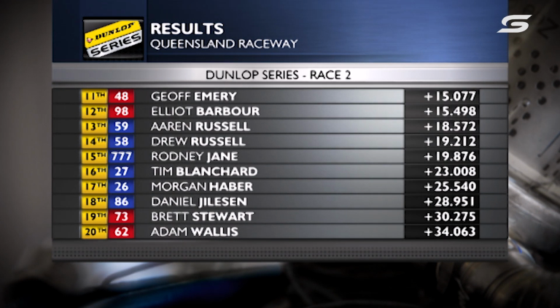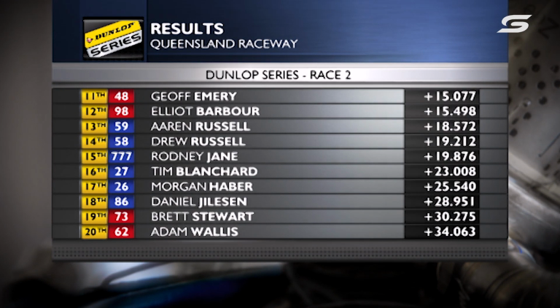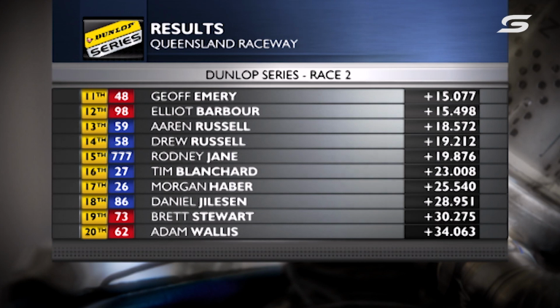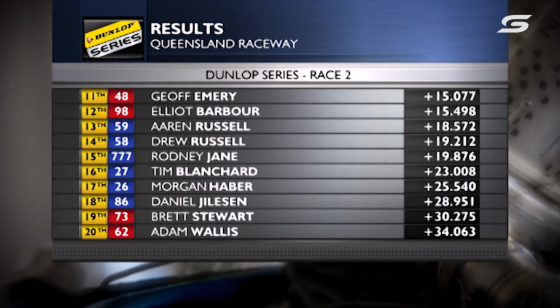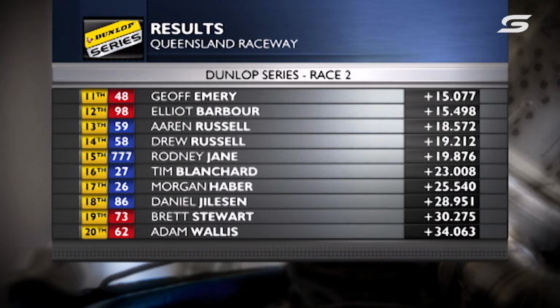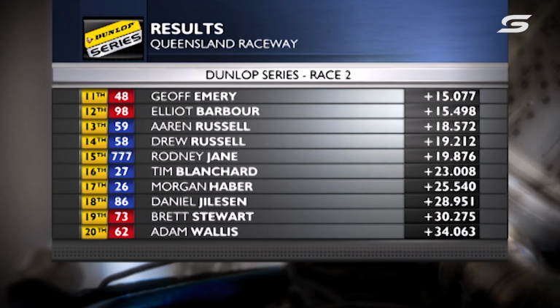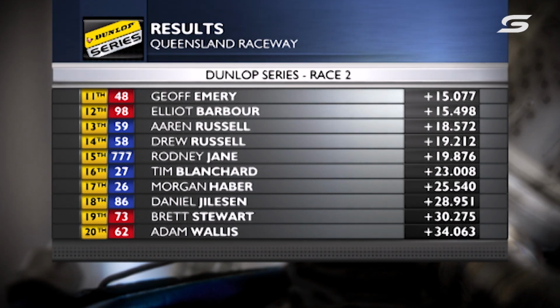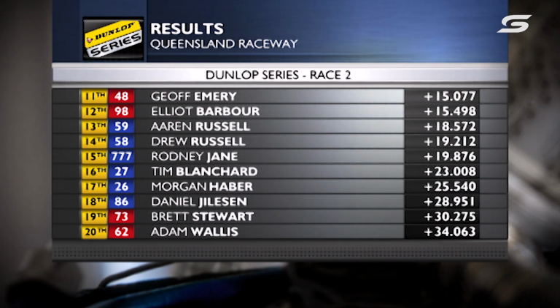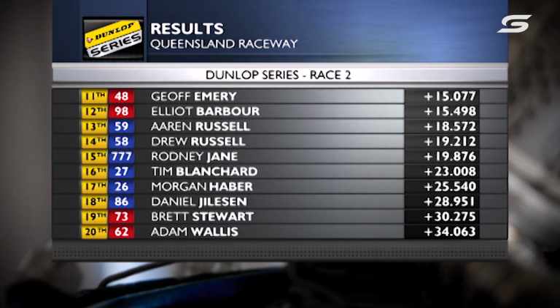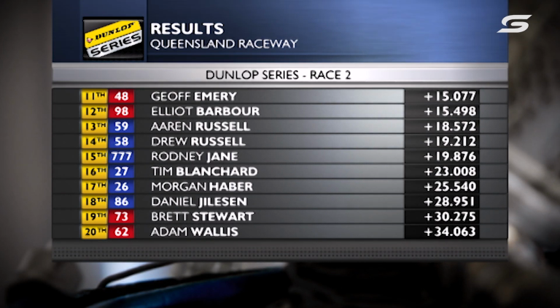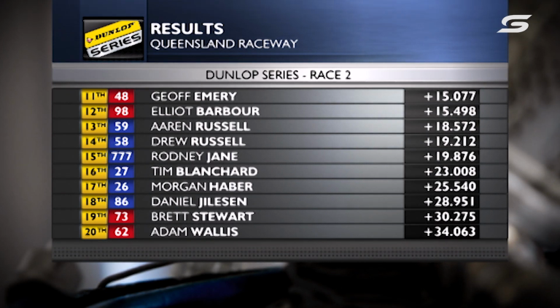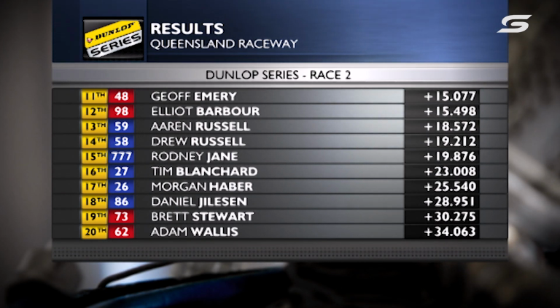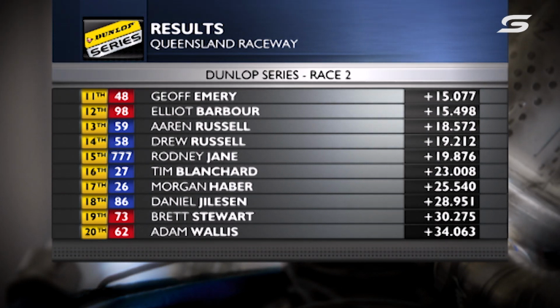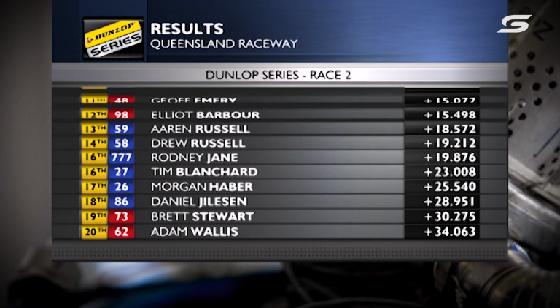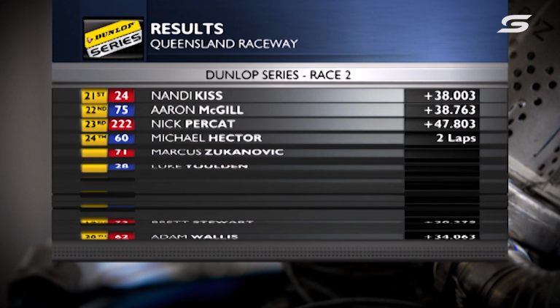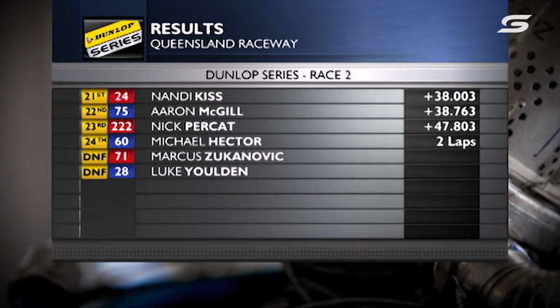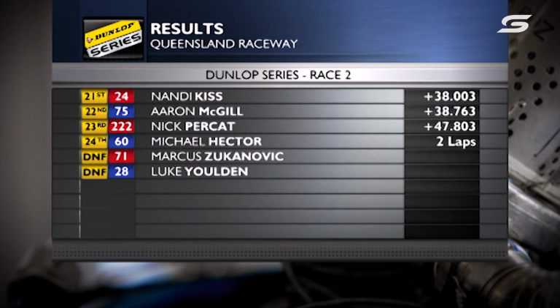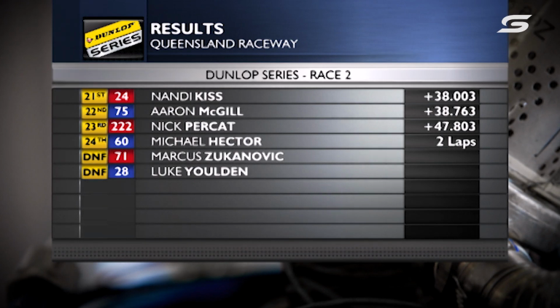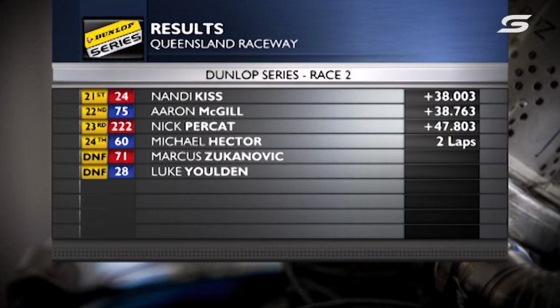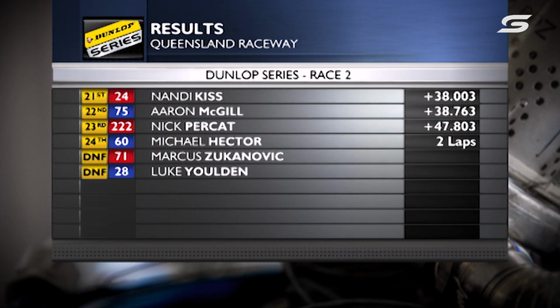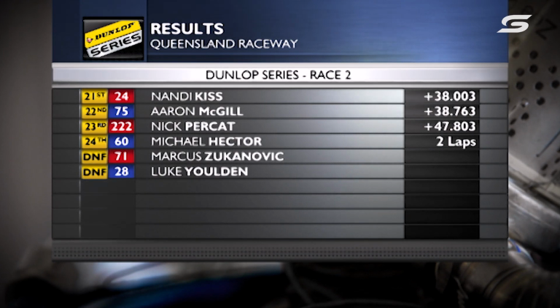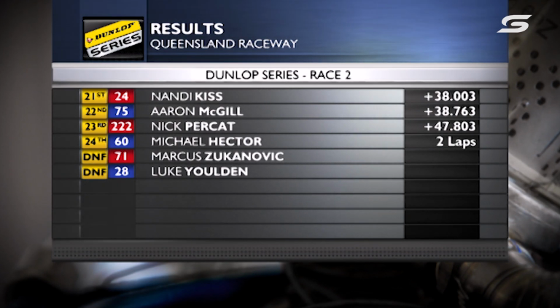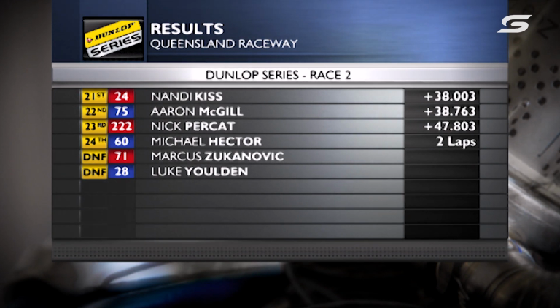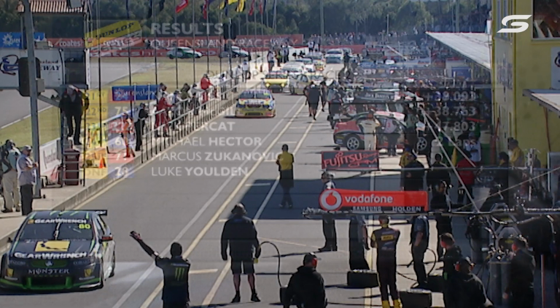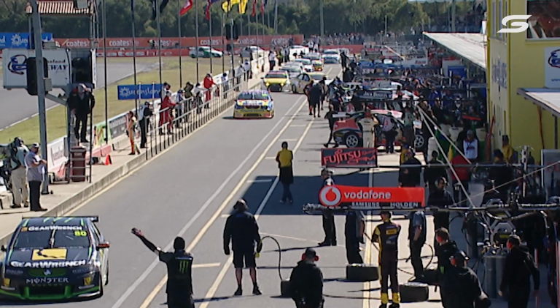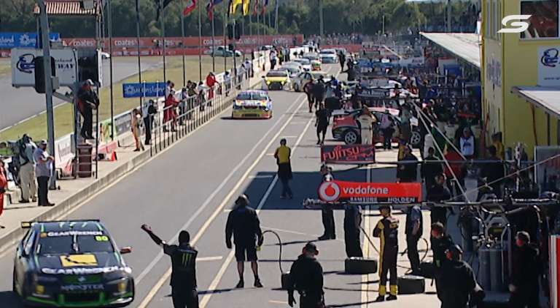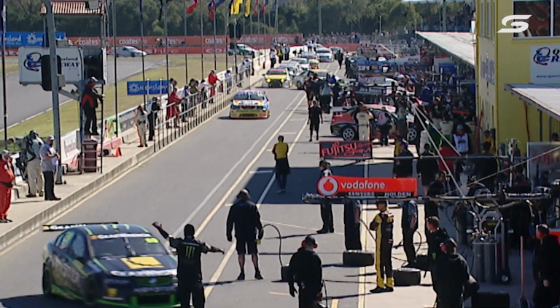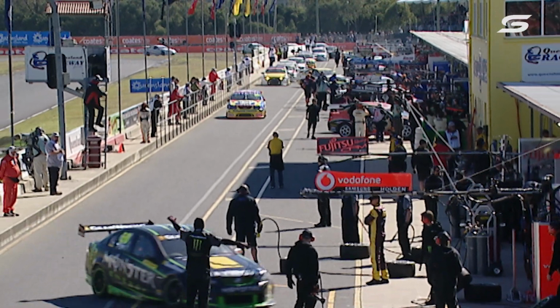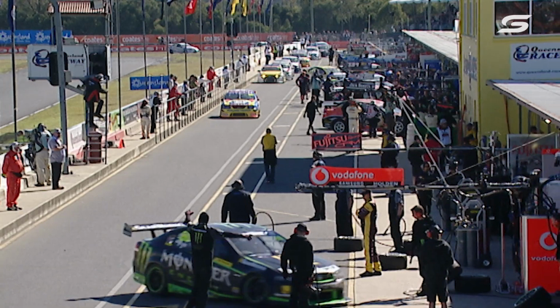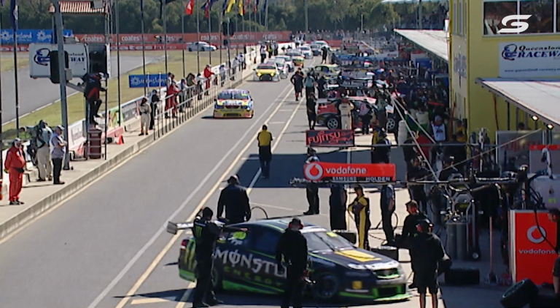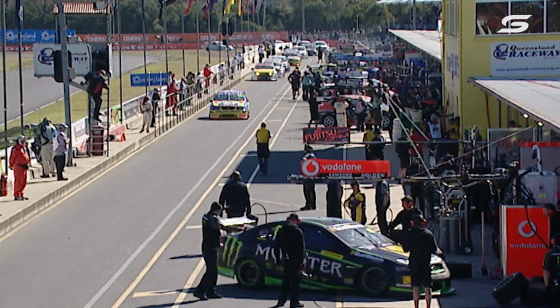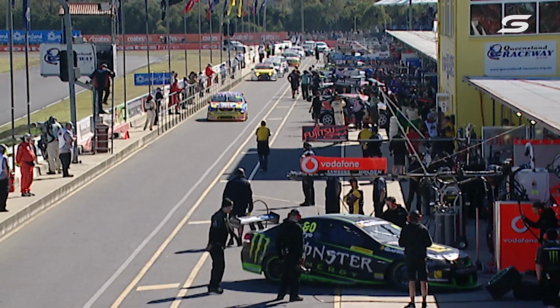Geoff Emery 11th for Greg Murphy Racing. Elliot Barber doing a good job — the rookie driving for the Bruin Beasley Minda Motorsport team. Nick Percat 23rd — that hurts in the championship fight. Now Kylie's in the lane with our winner.